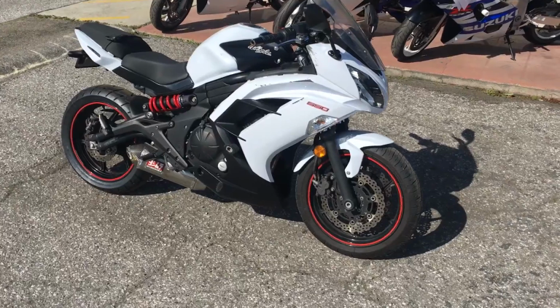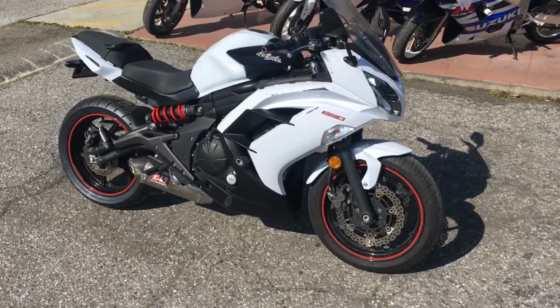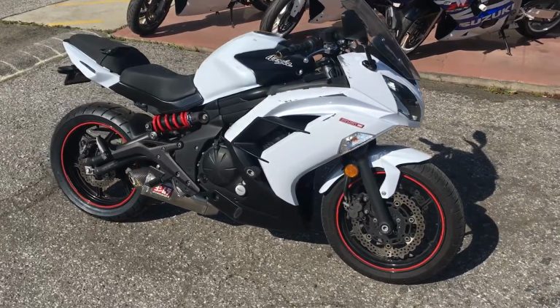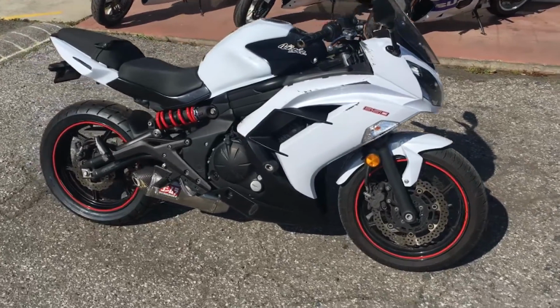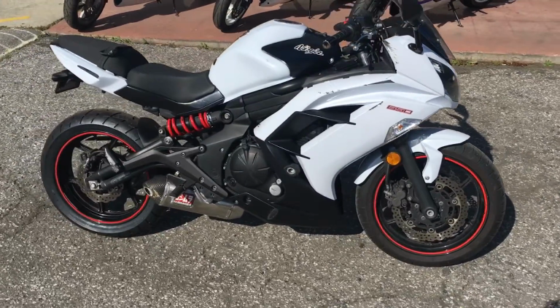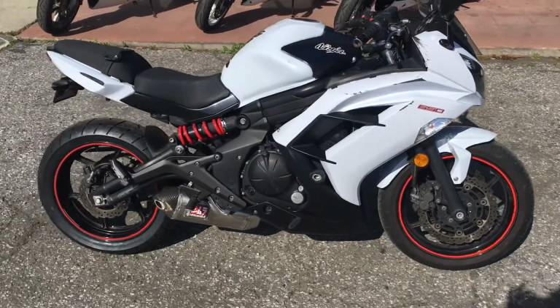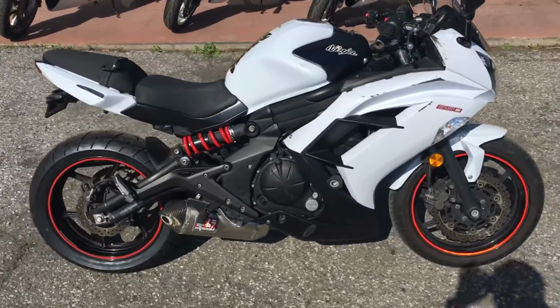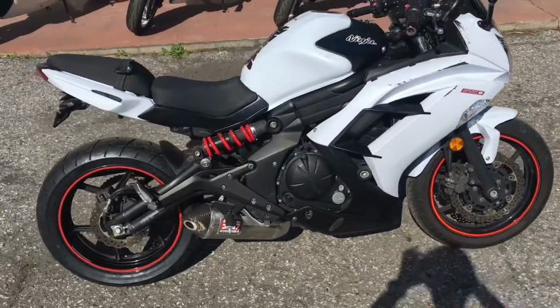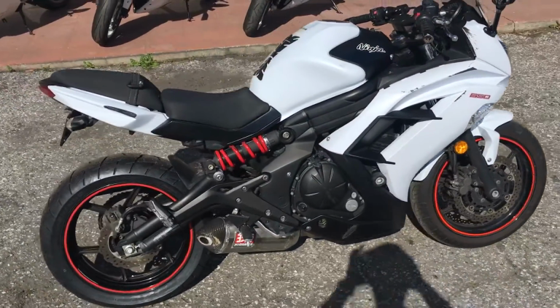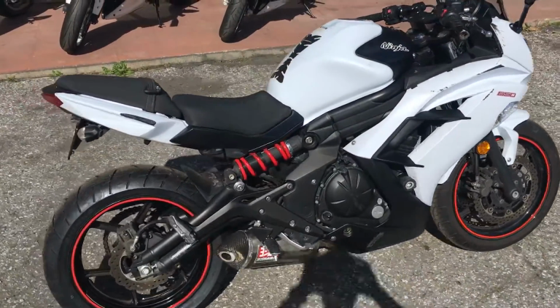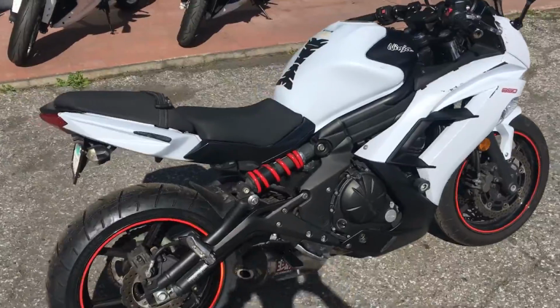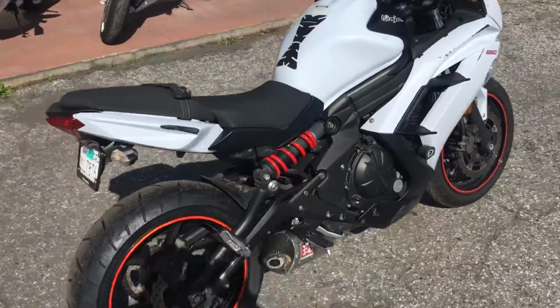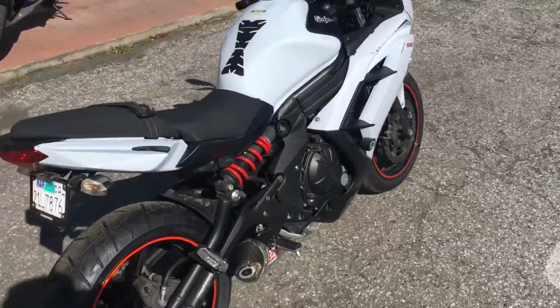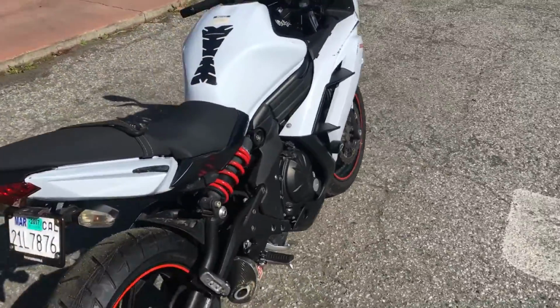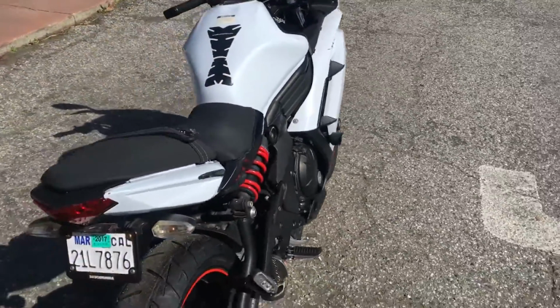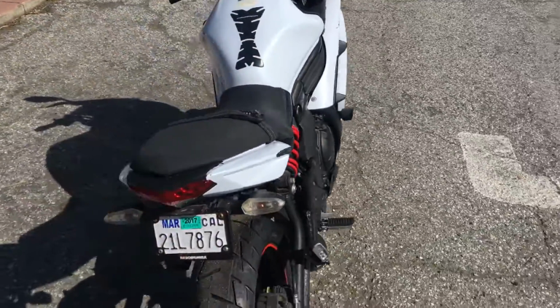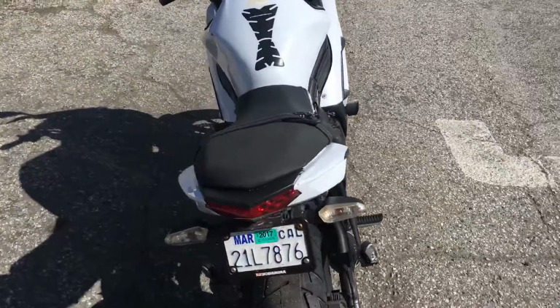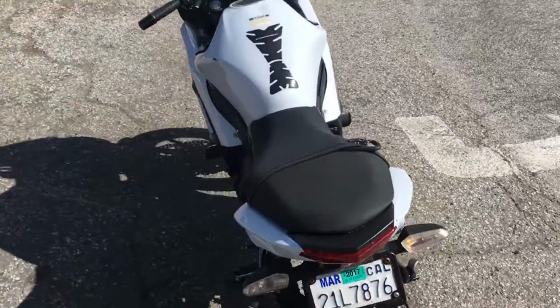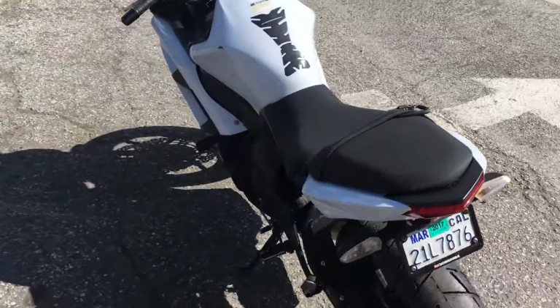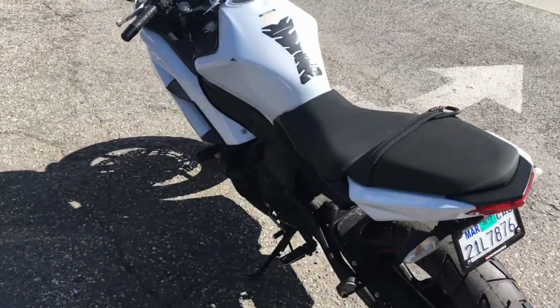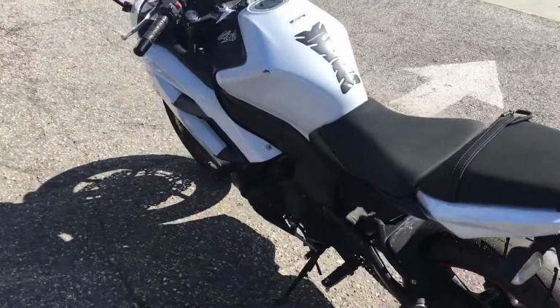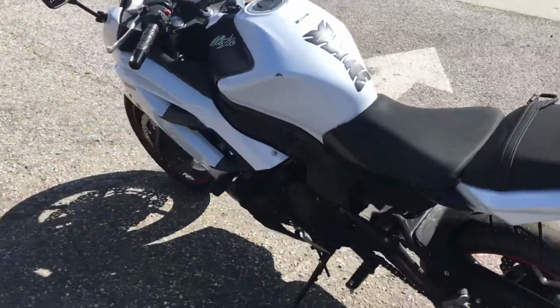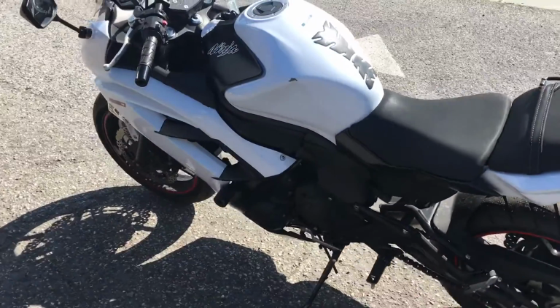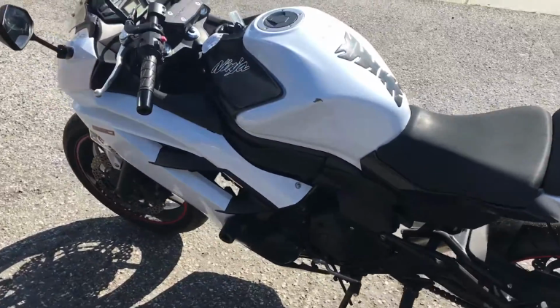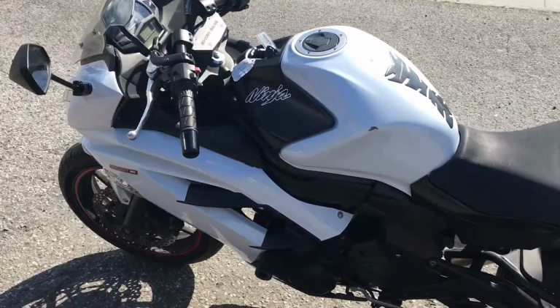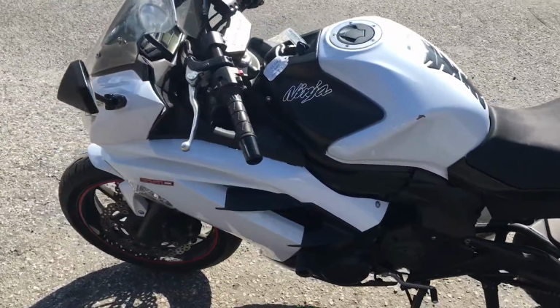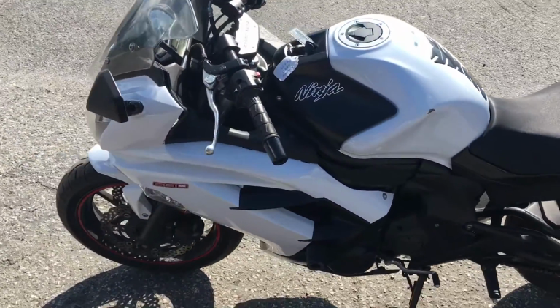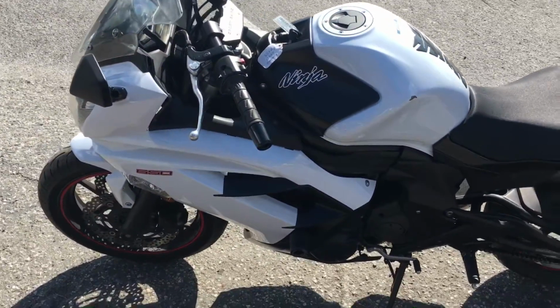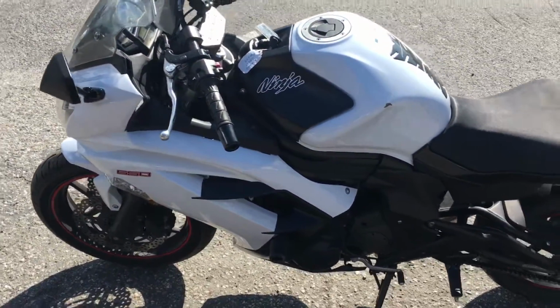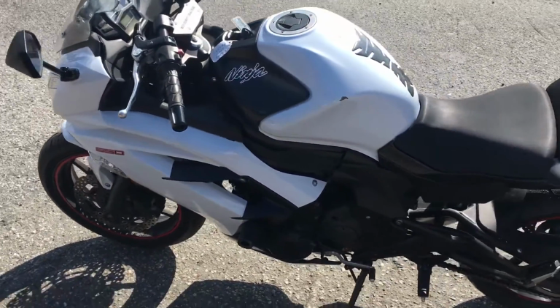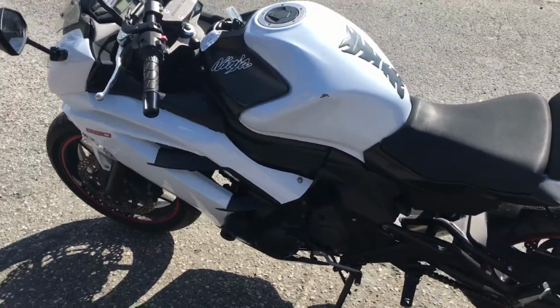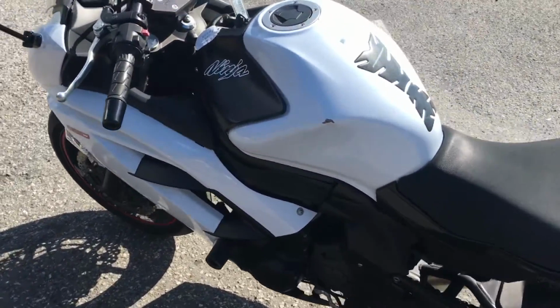Hey, it's Doug here at Santa Clara Cycle. Today we're looking at a very nice 2013 Kawasaki Ninja 650. This is Kawasaki's mid-size sport touring motorcycle. It has a 649cc 2-cylinder fuel-injected engine, 6-speed transmission.